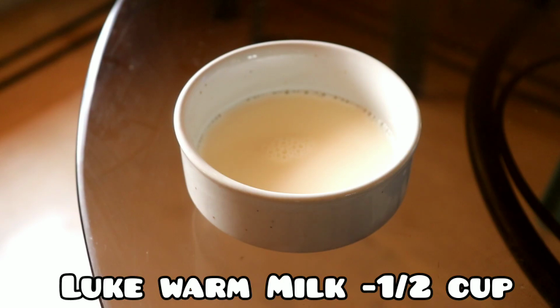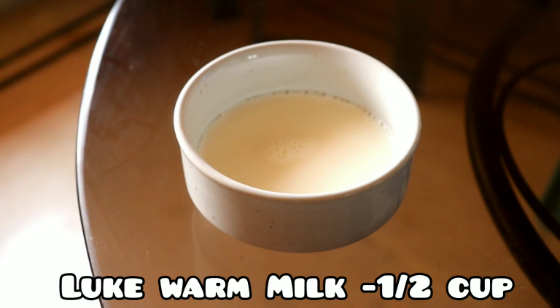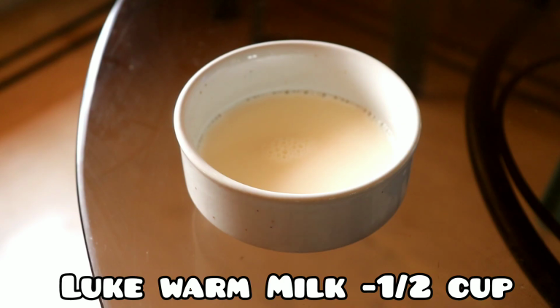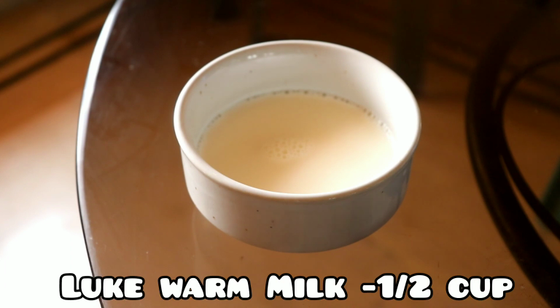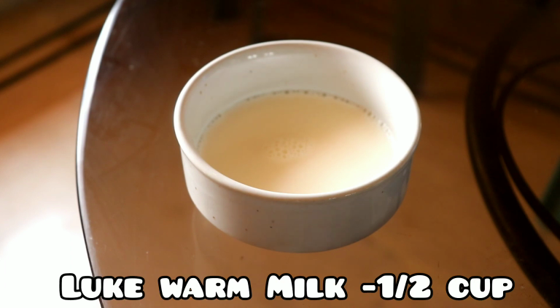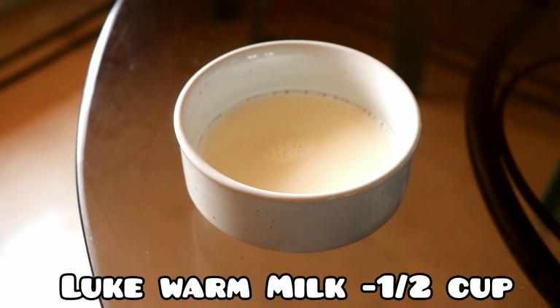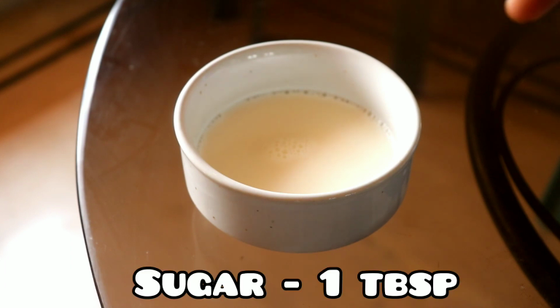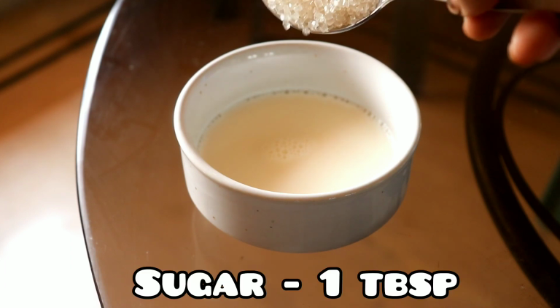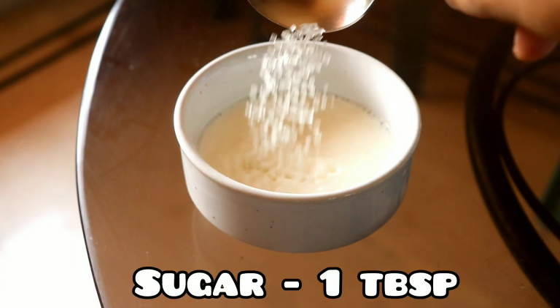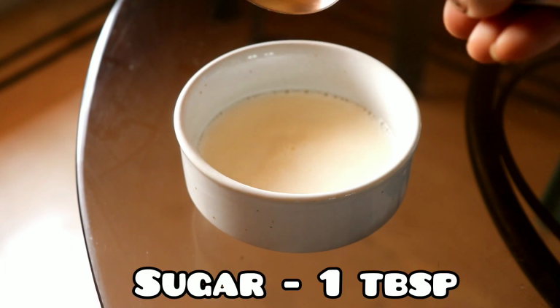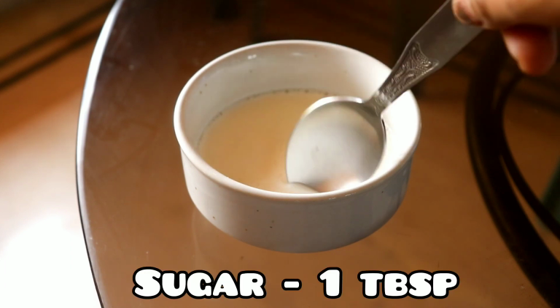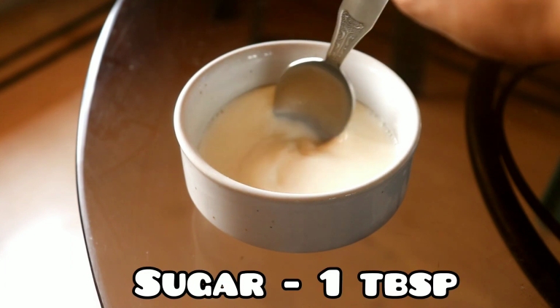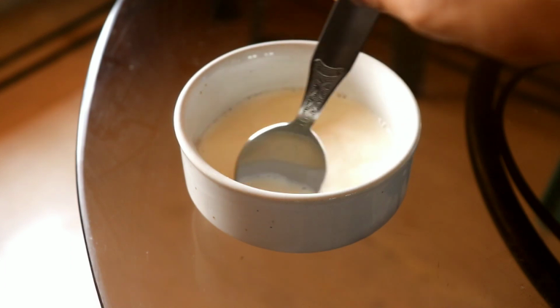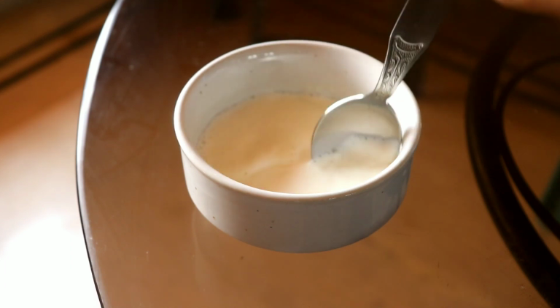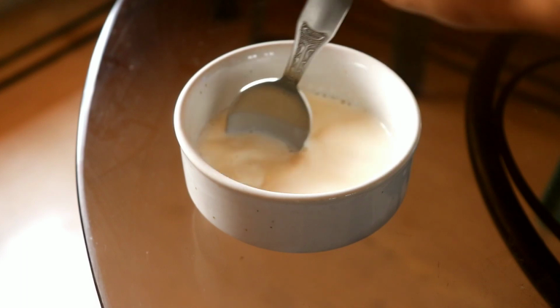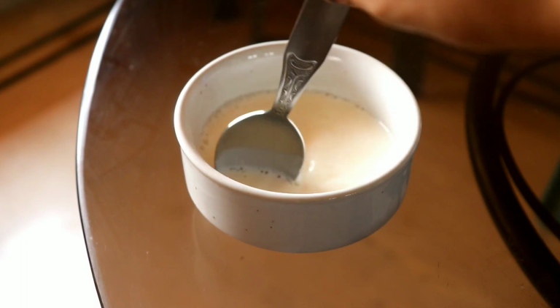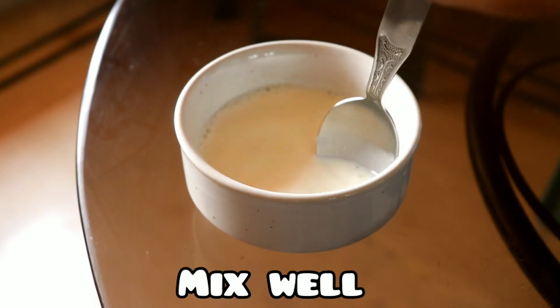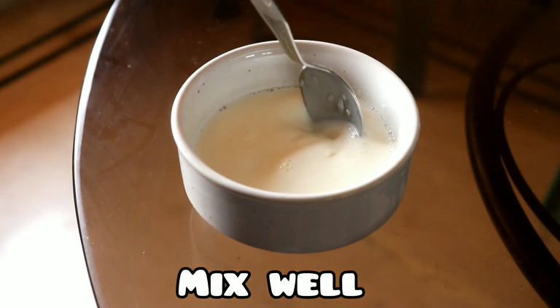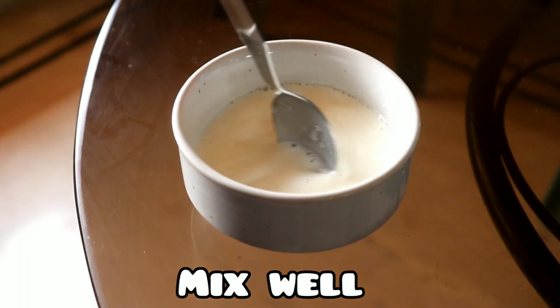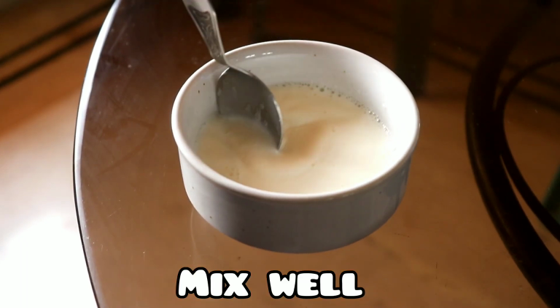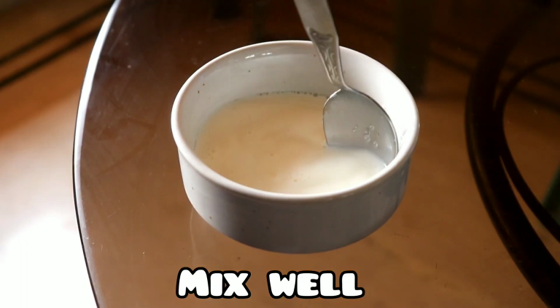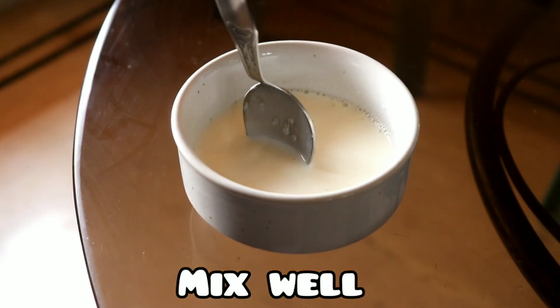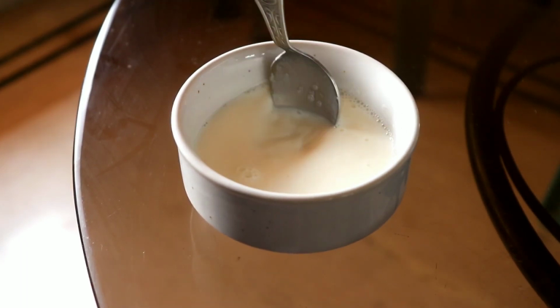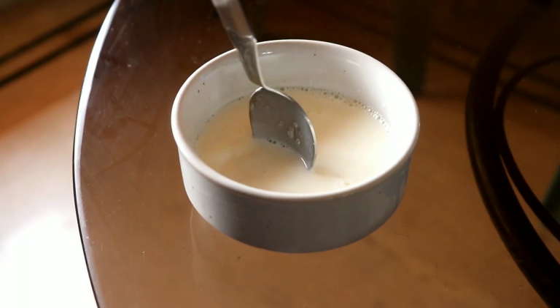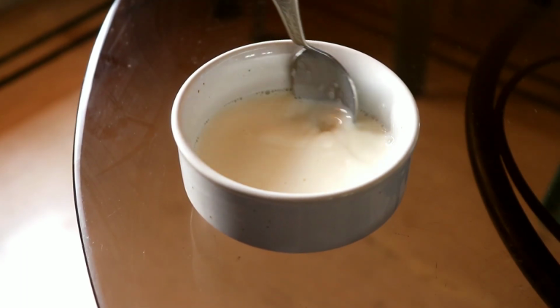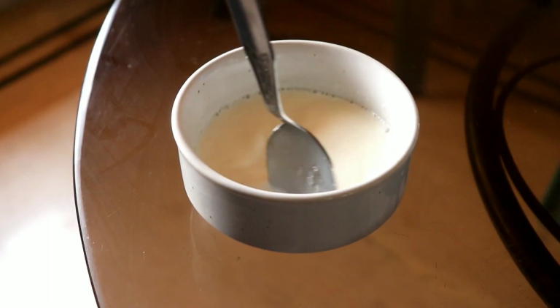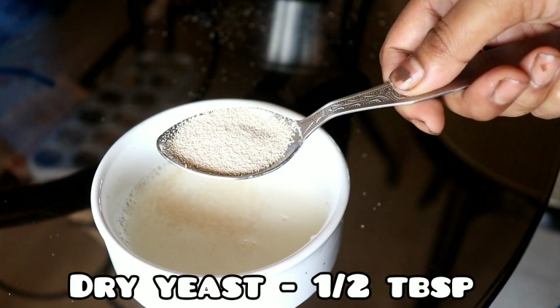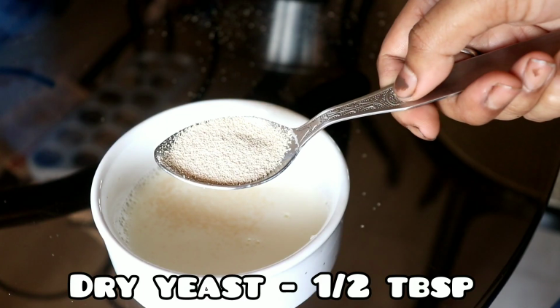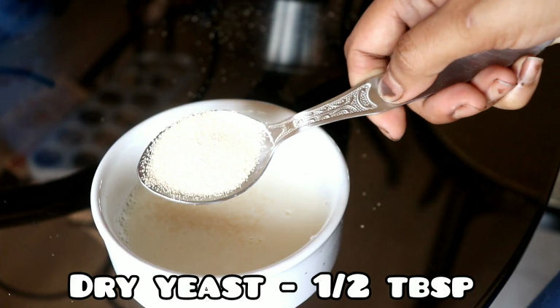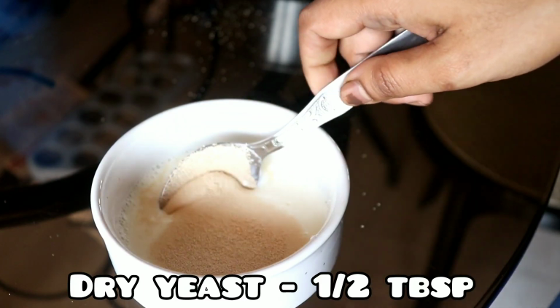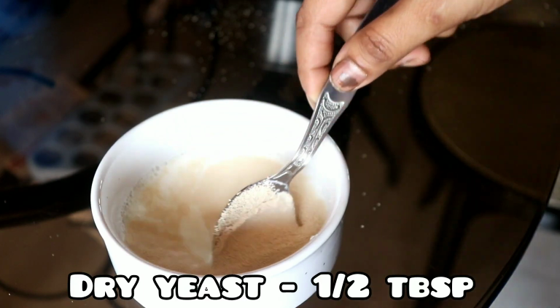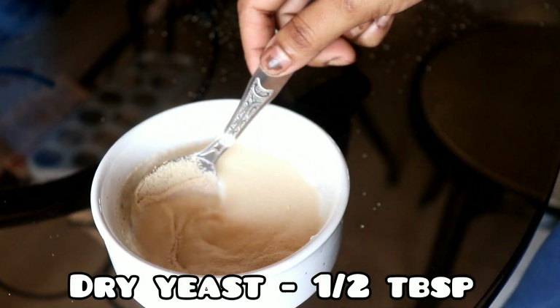First we have to activate the yeast. We have to use lukewarm milk and add sugar, mix it with sugar, mix it with dry yeast, and let it sit for 15 minutes at room temperature.